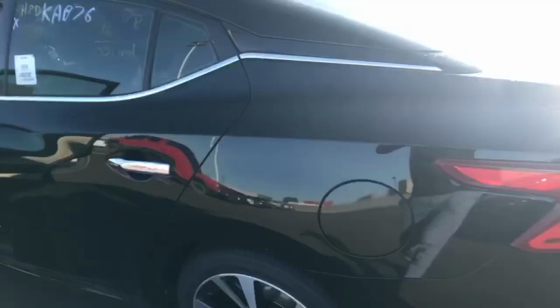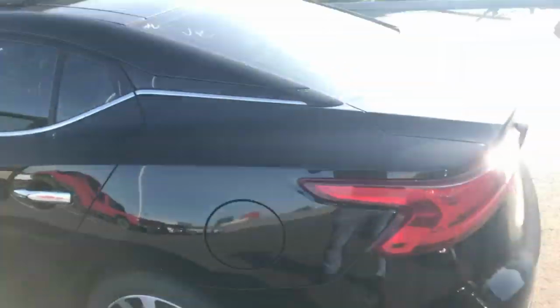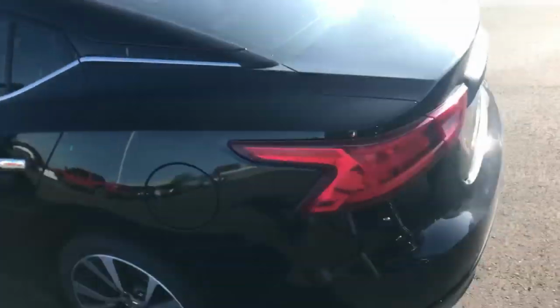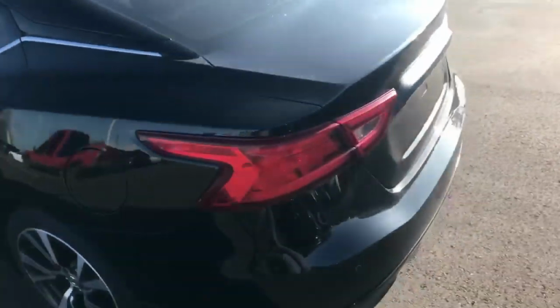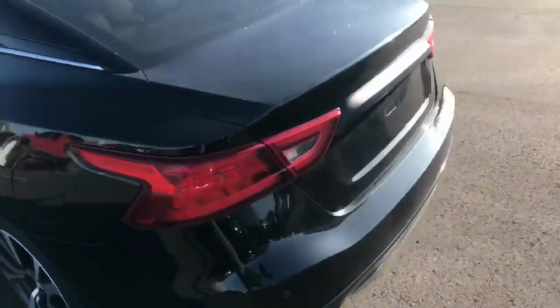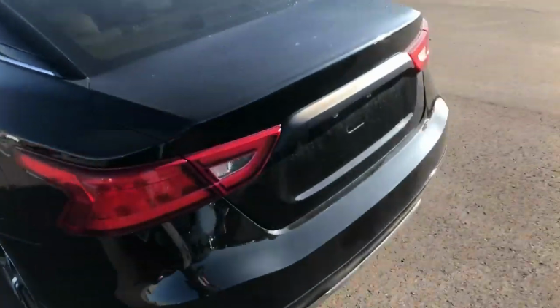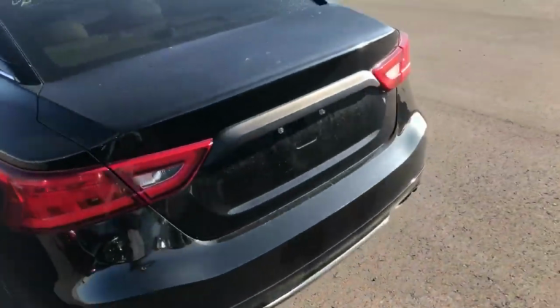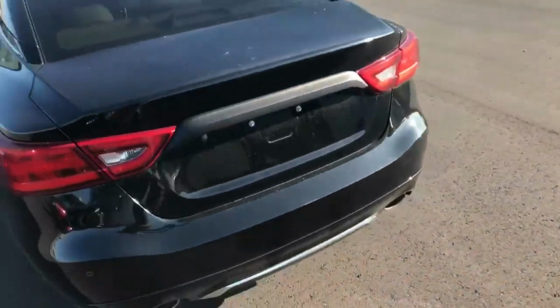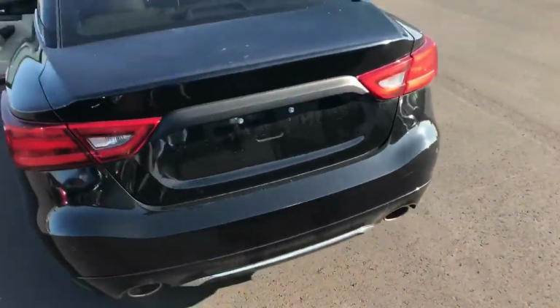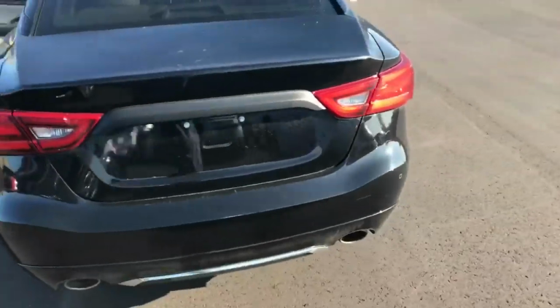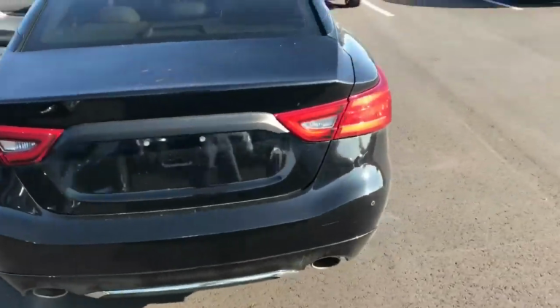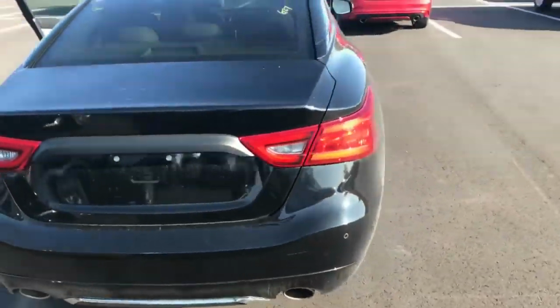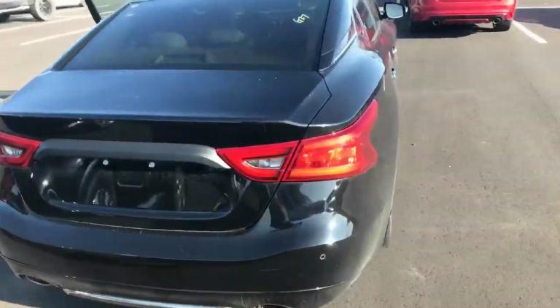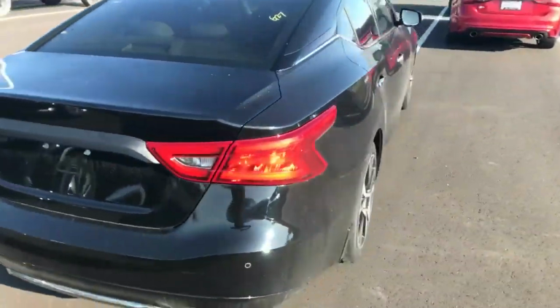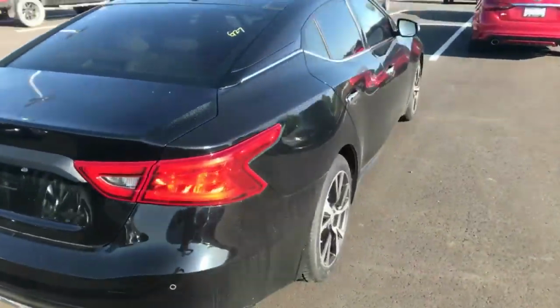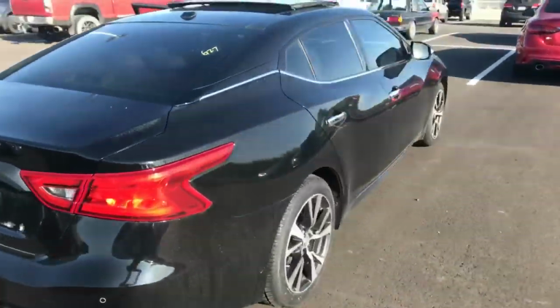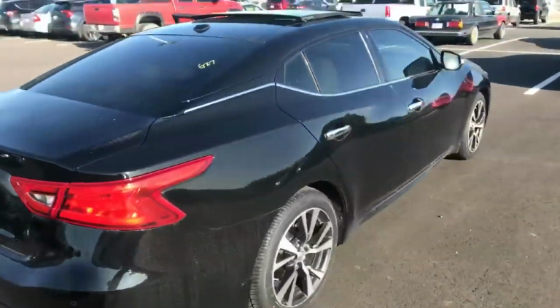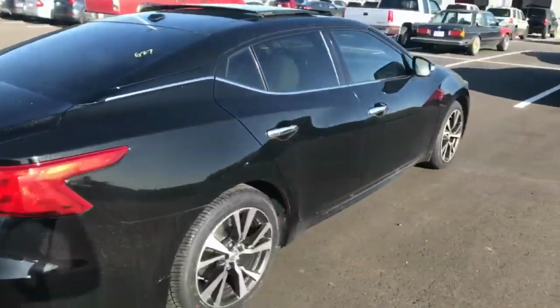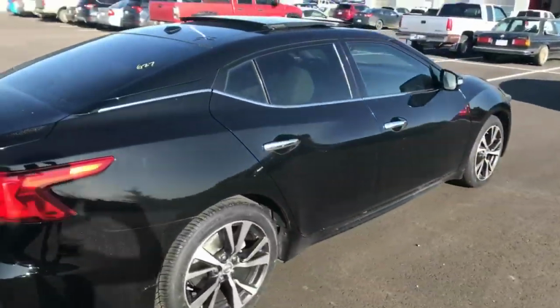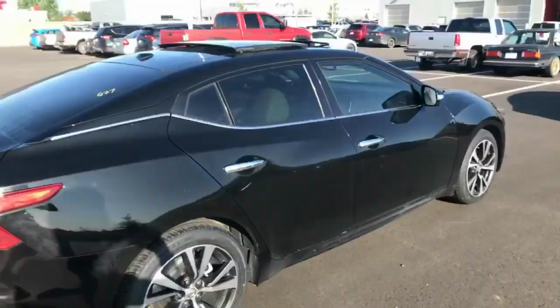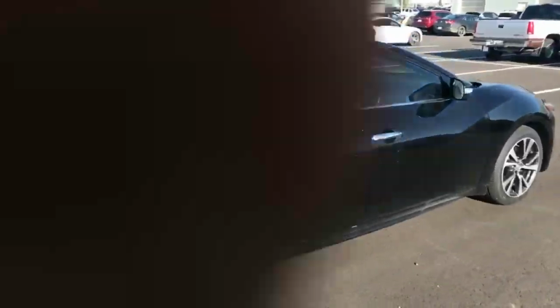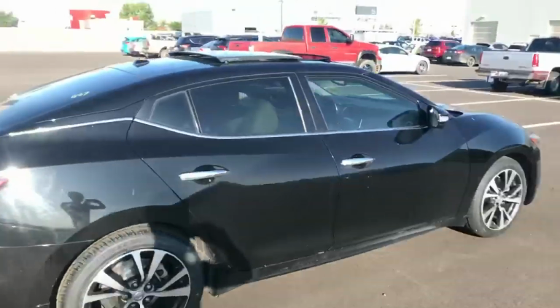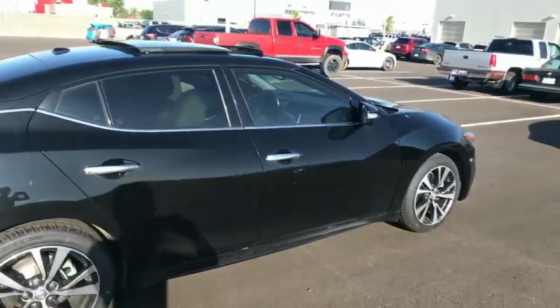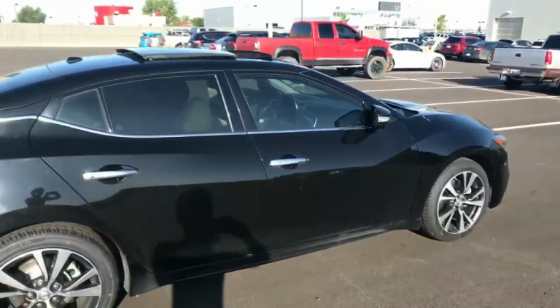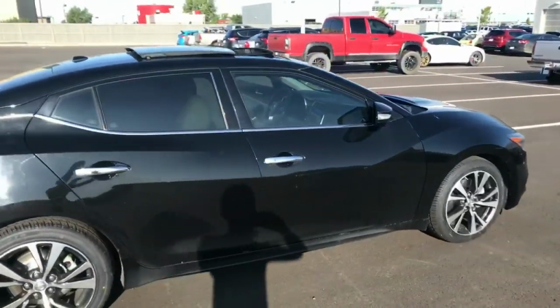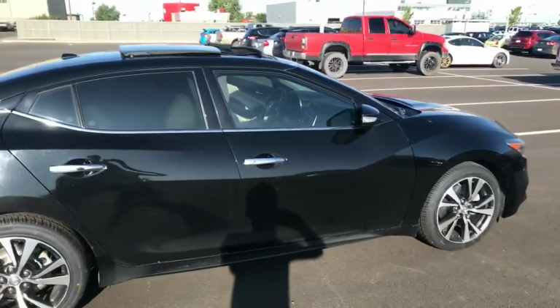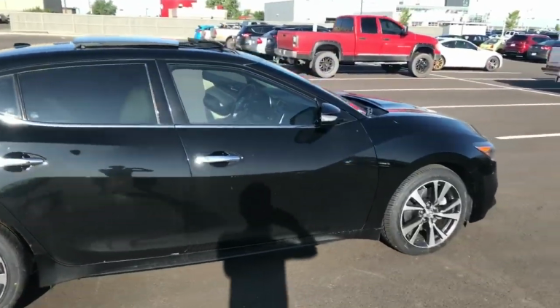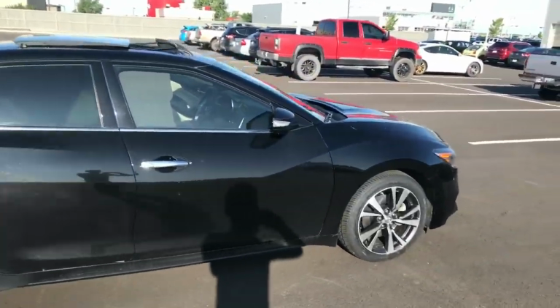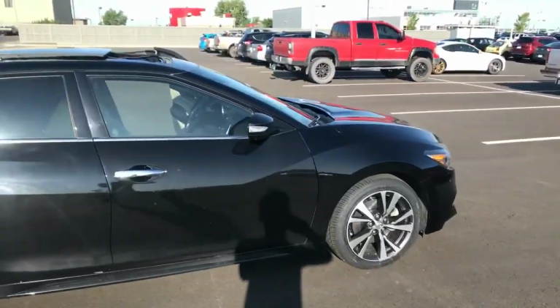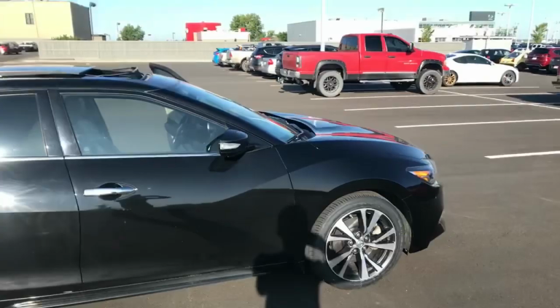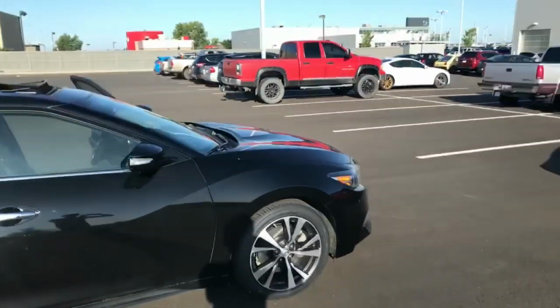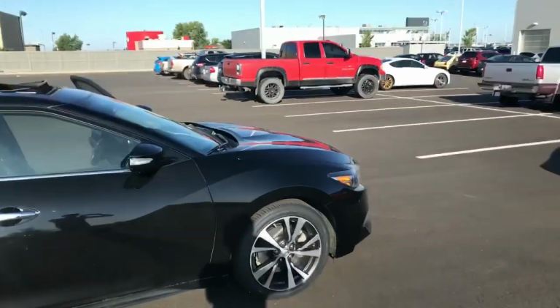Coming around the rear, it's all in fantastic shape back here too. All in great shape along the side — there are no dents, scratches, or anything like that on this thing.